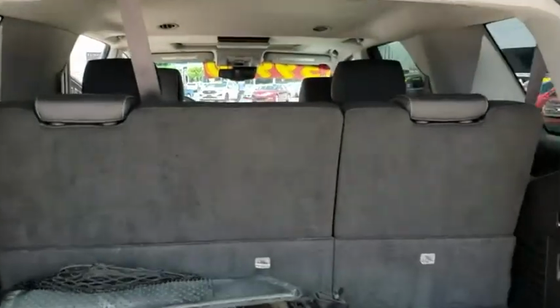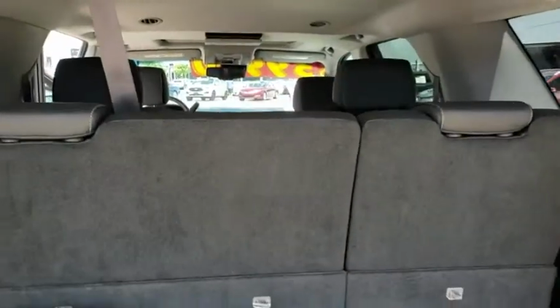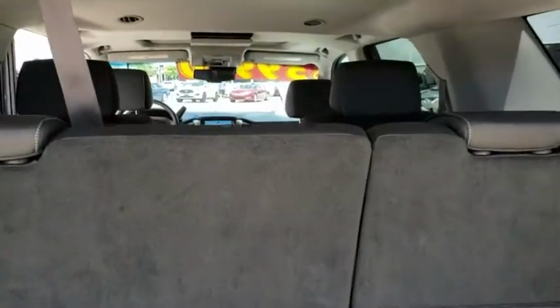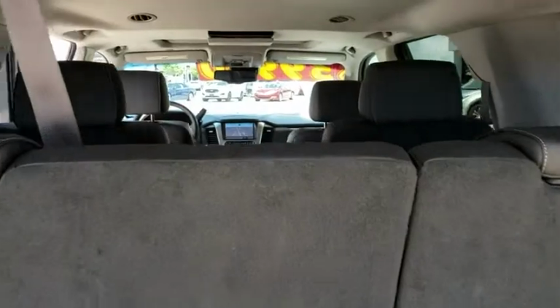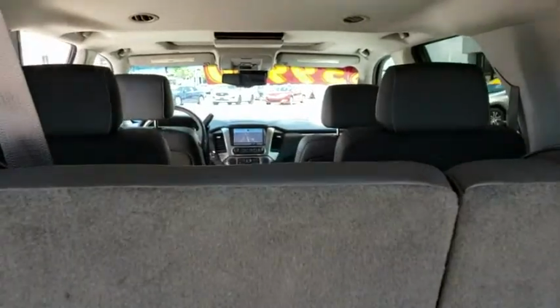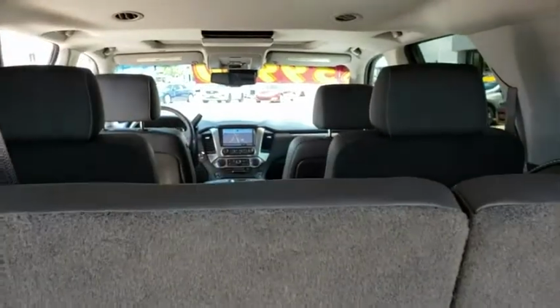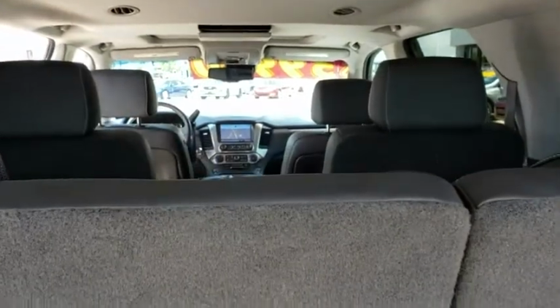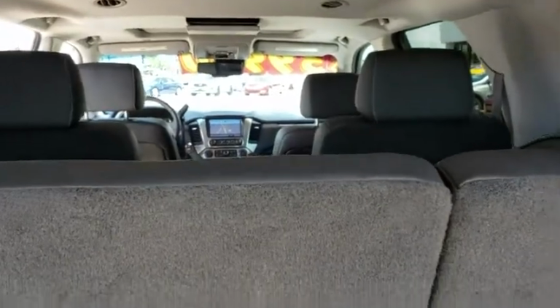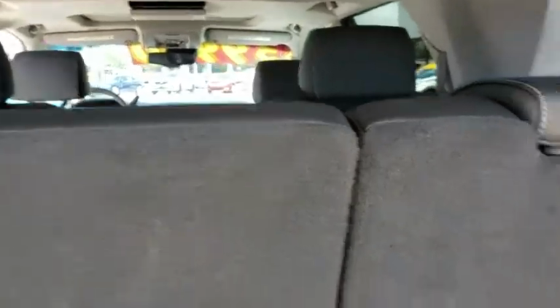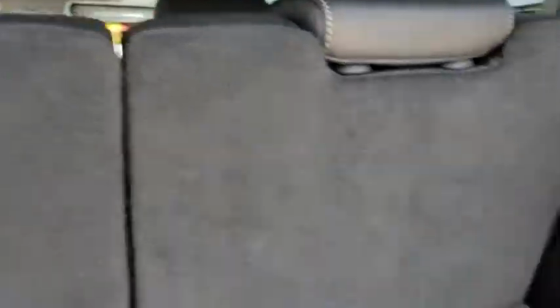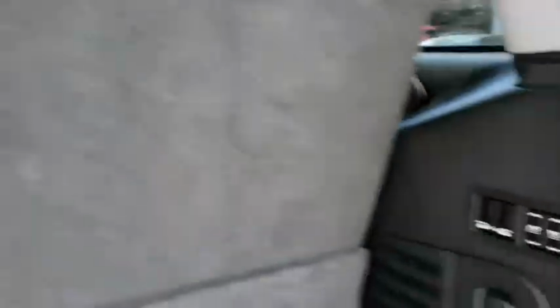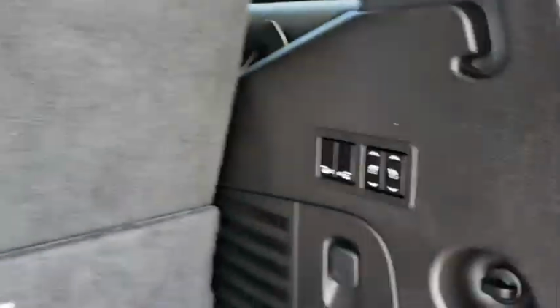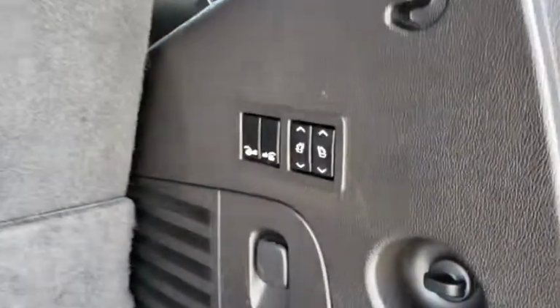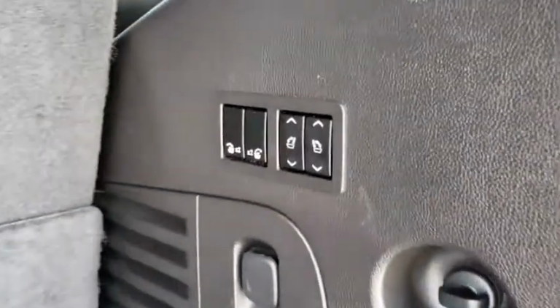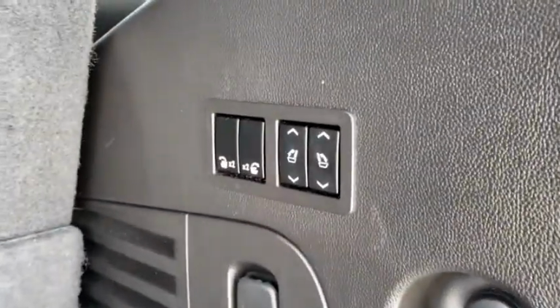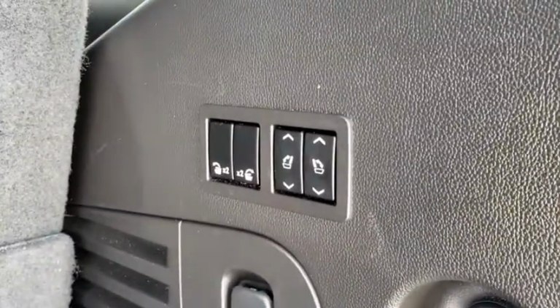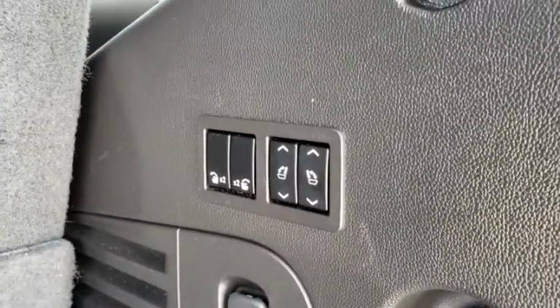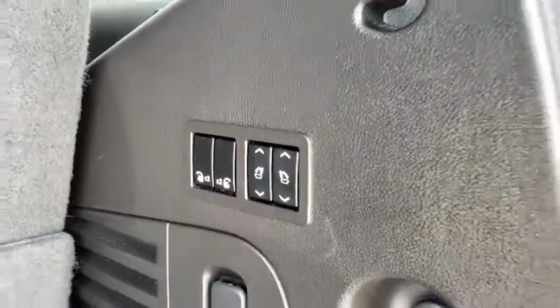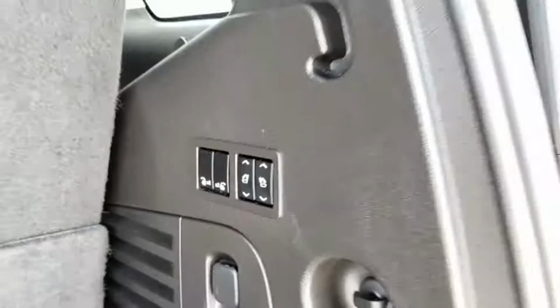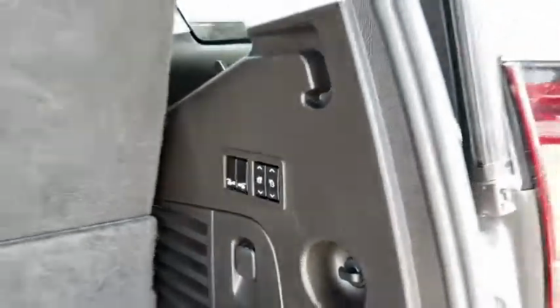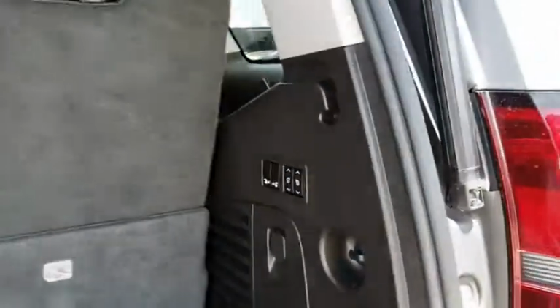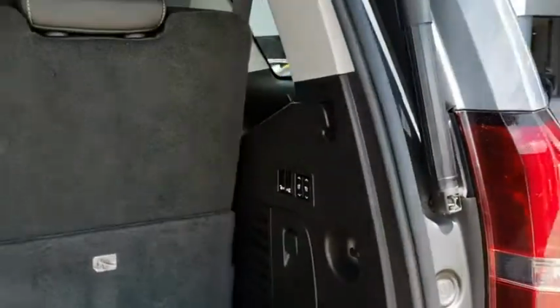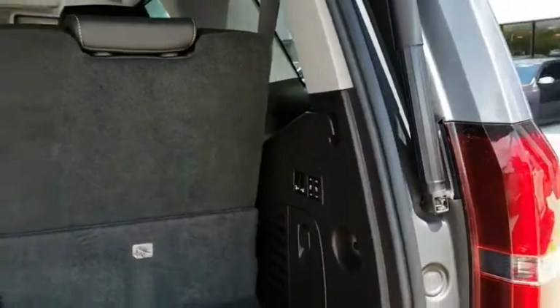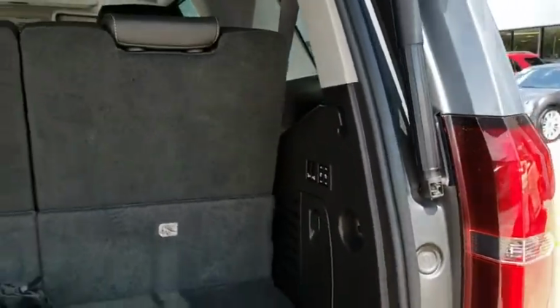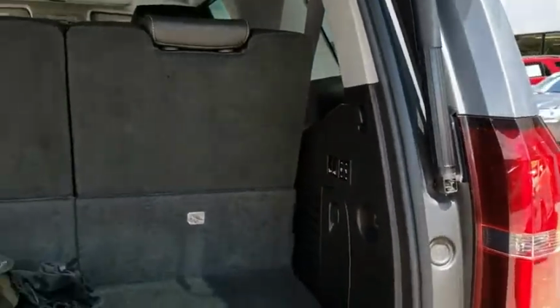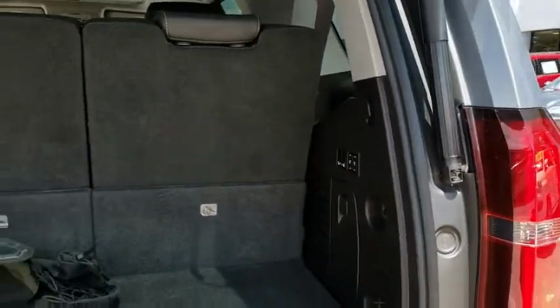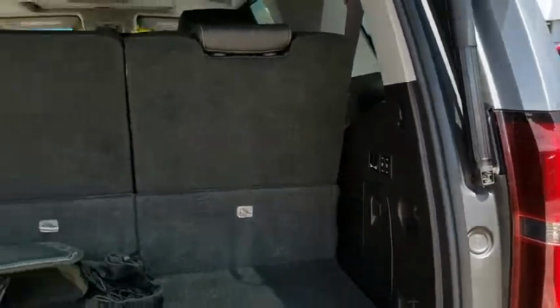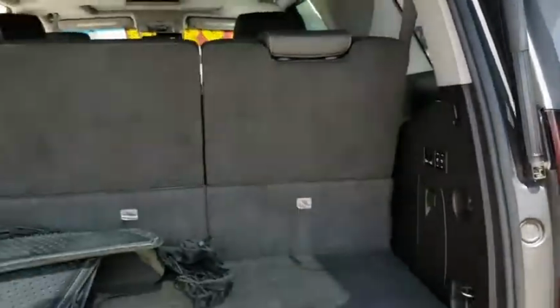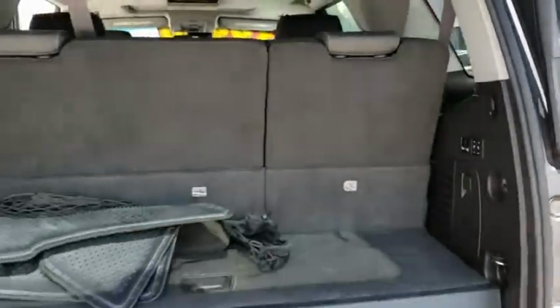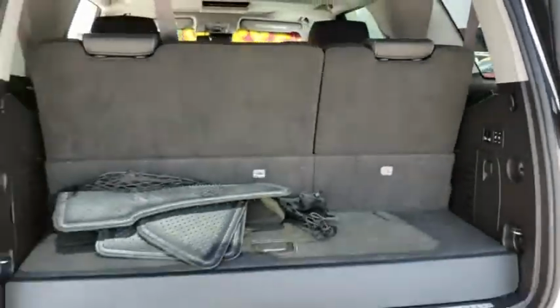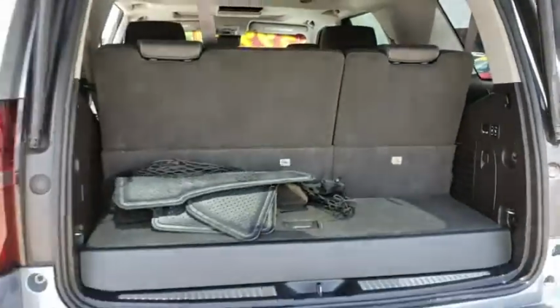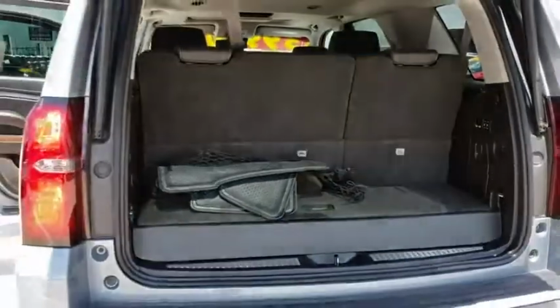Power liftgate, lane departure warning, leather-wrapped steering wheel, power steering, adjustable steering wheel, cruise control, aluminum wheels, floor mats, auto-dimming rearview mirror.